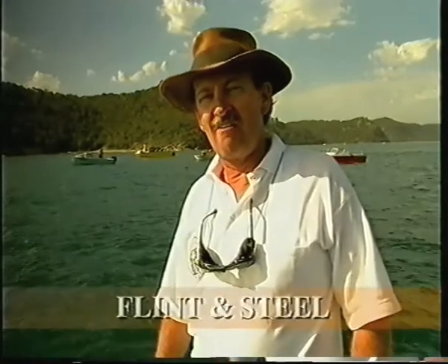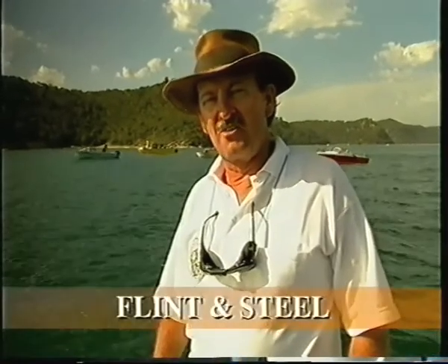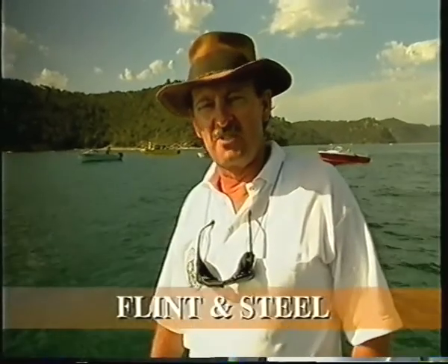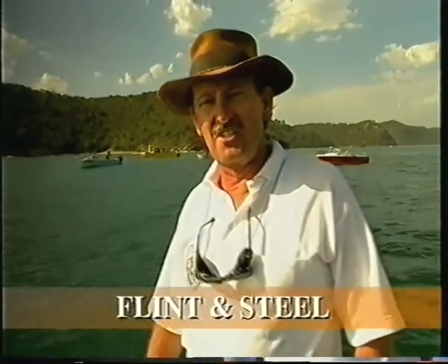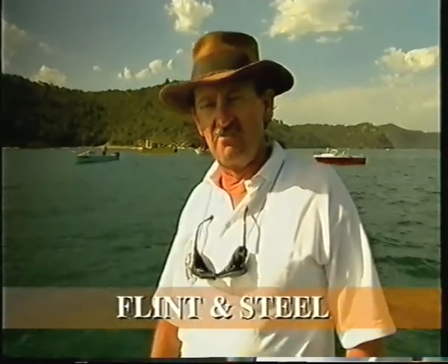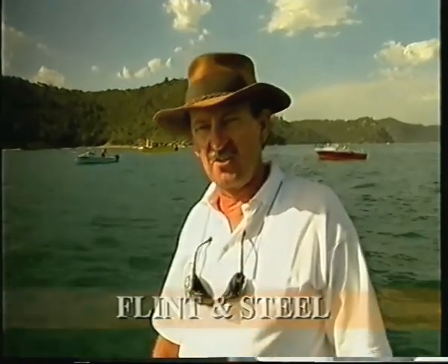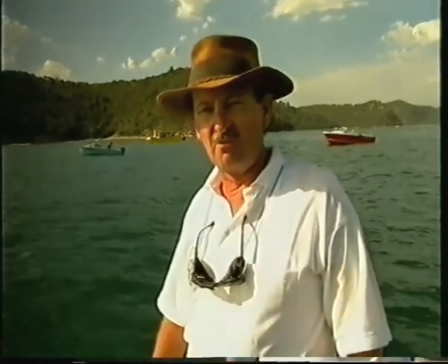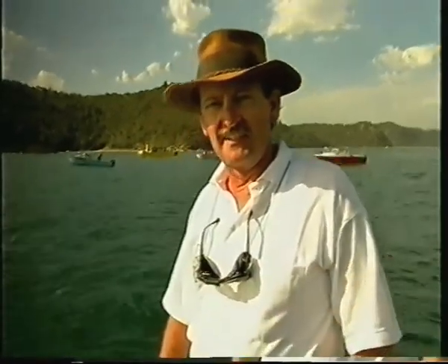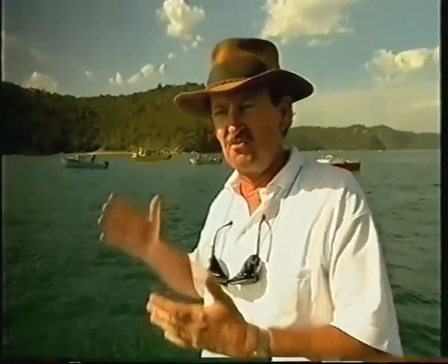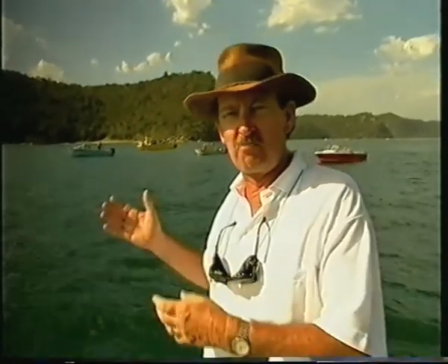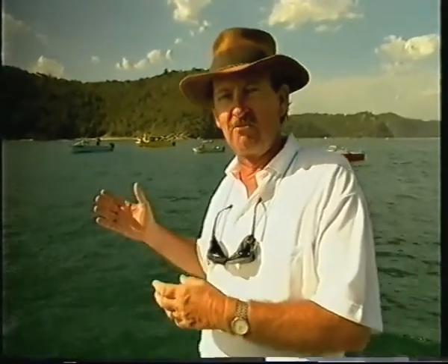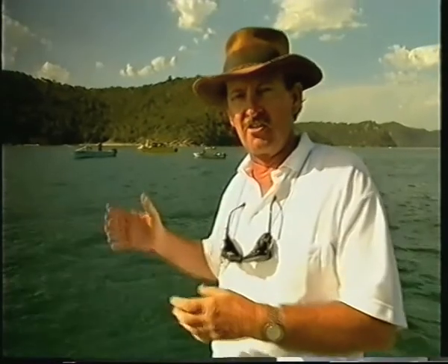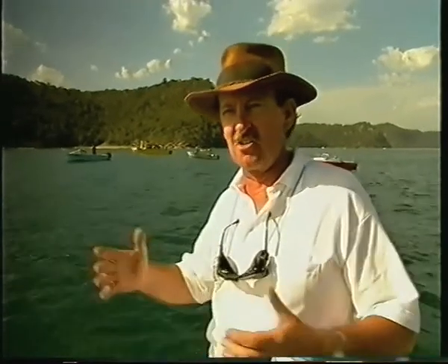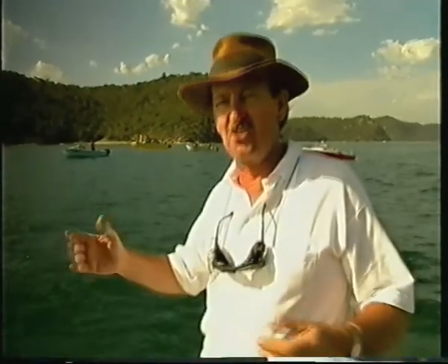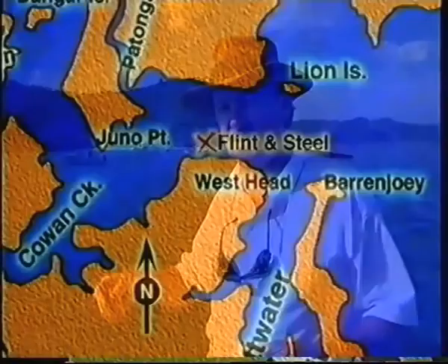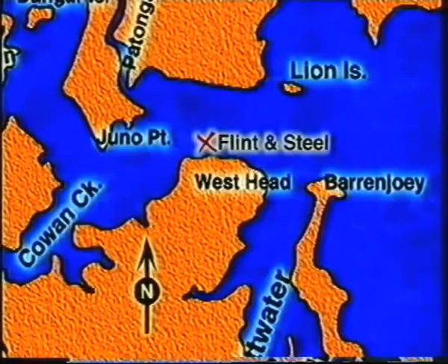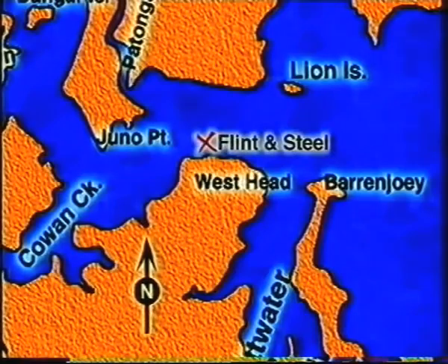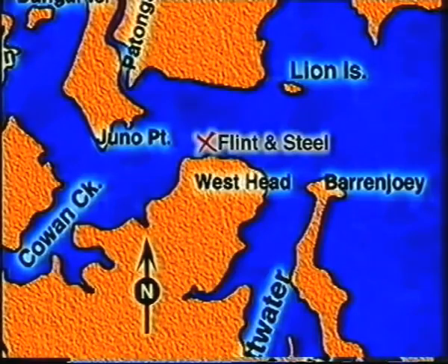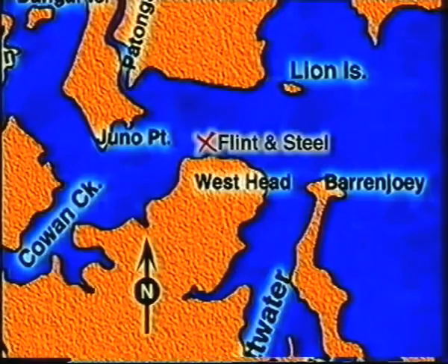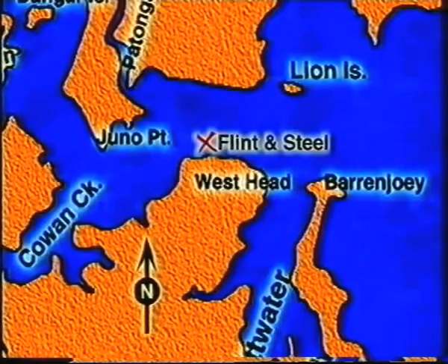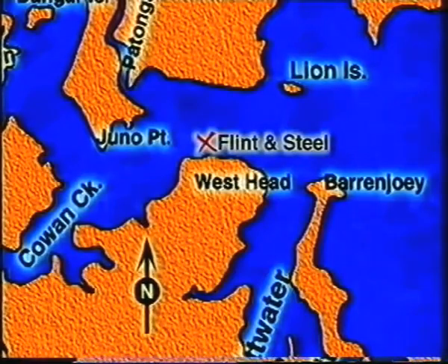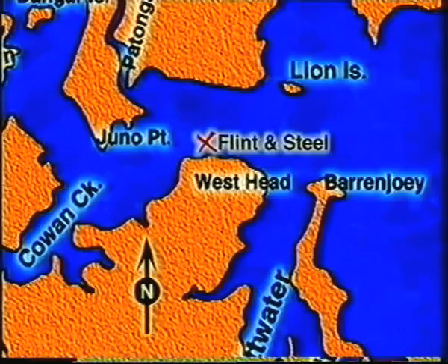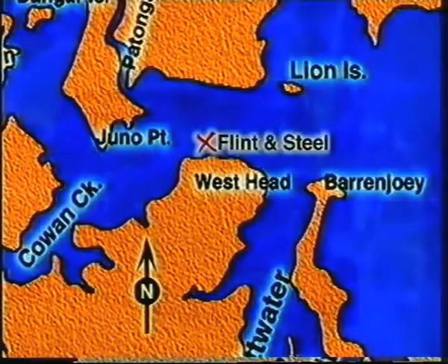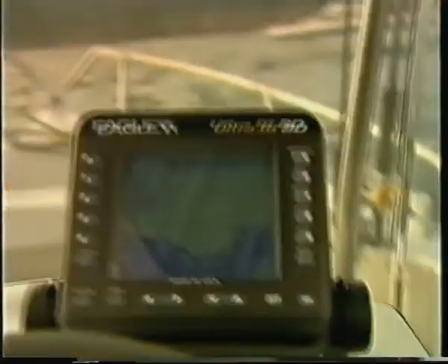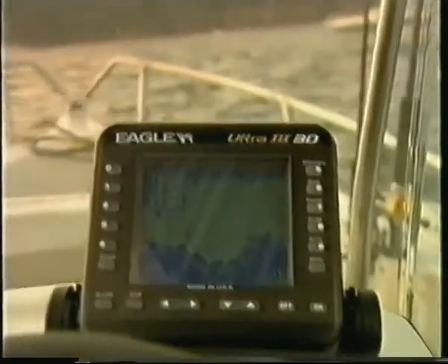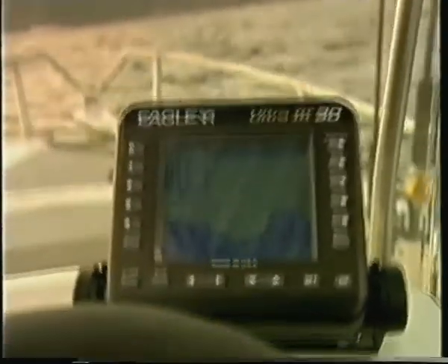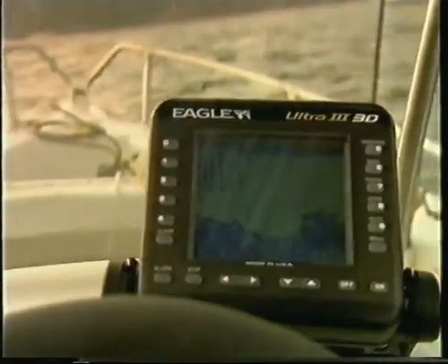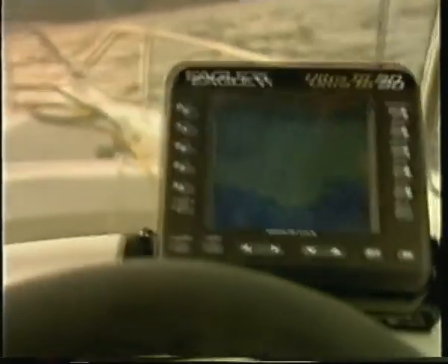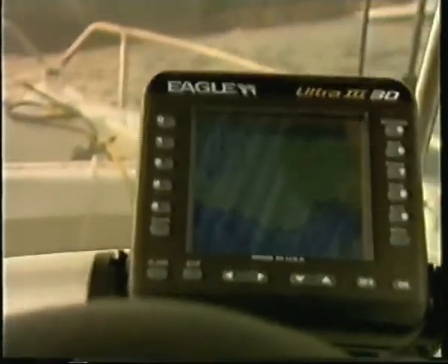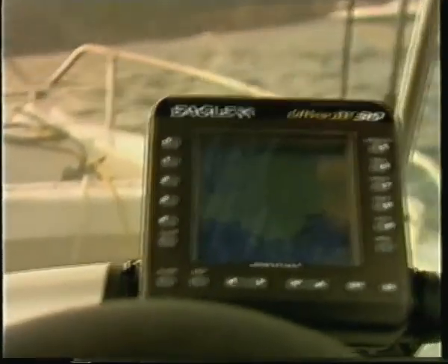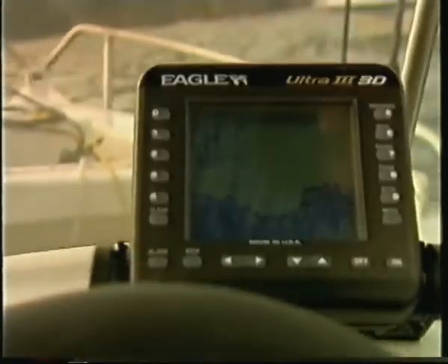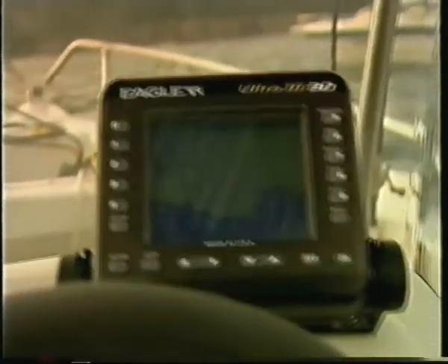We're anchored on the famous Flitton Steel Reef at the mouth of the Hawkesbury River. This is a very prominent reef that attracts those big dewfish and kingfish during the summer months. The spot you're looking for is that drop off where the reef comes down and meets the sand, because that's where the dewfish tend to lie.